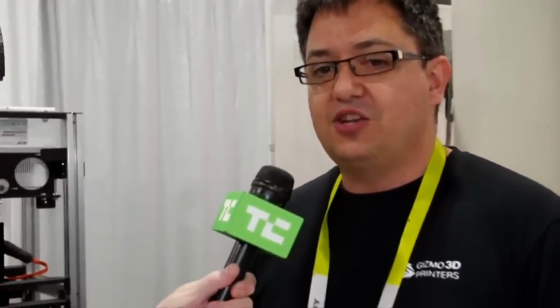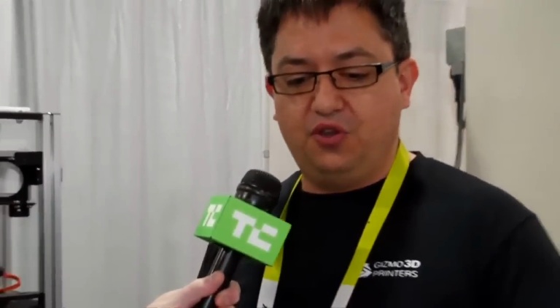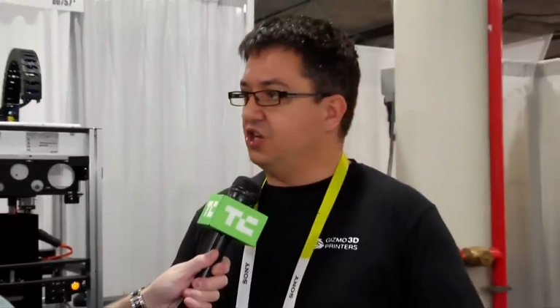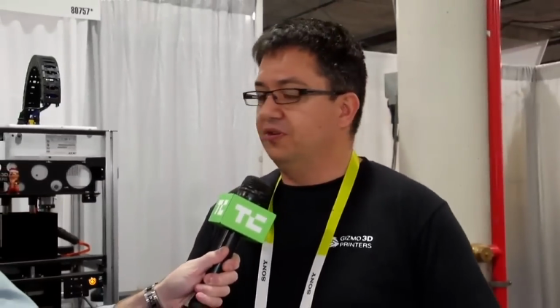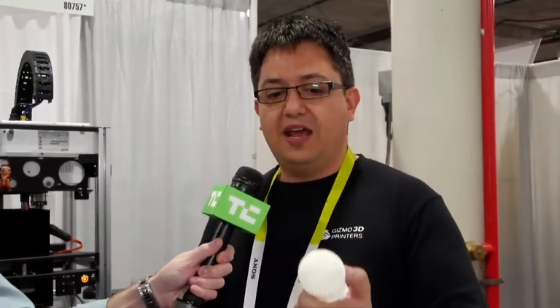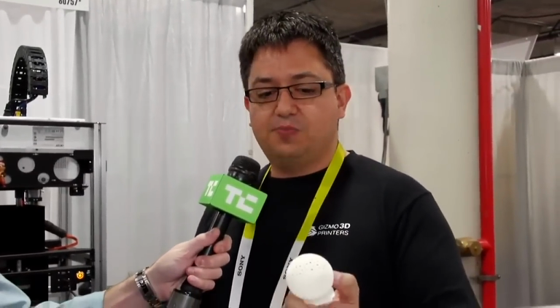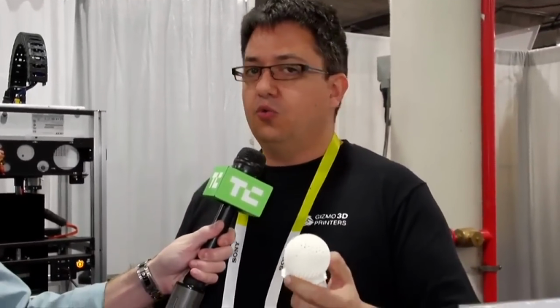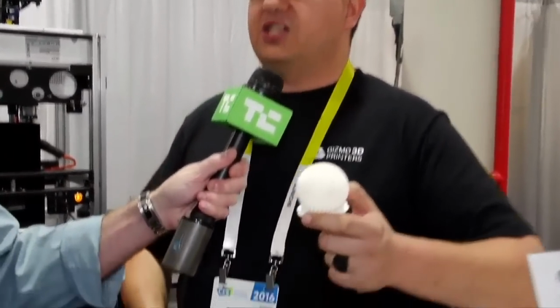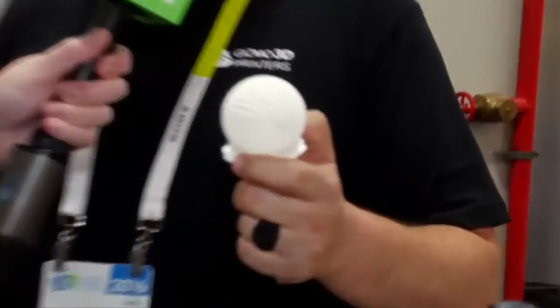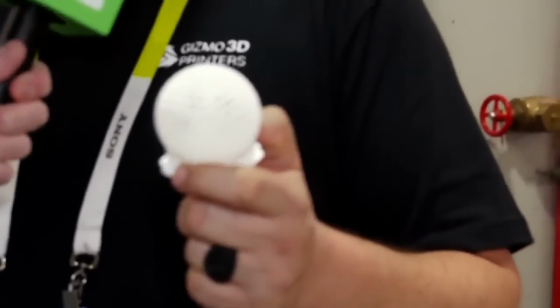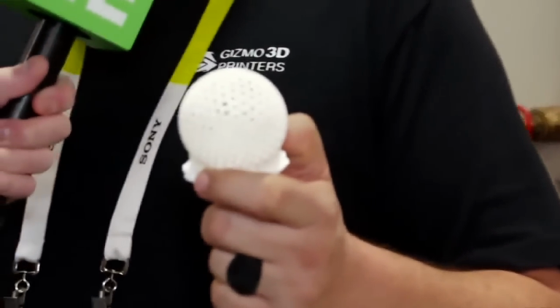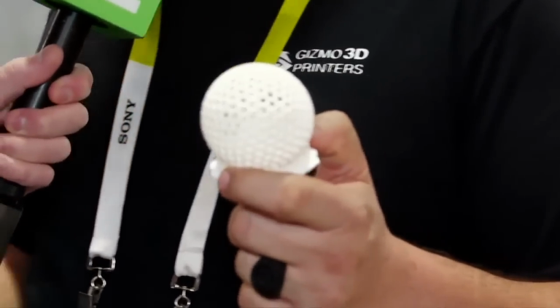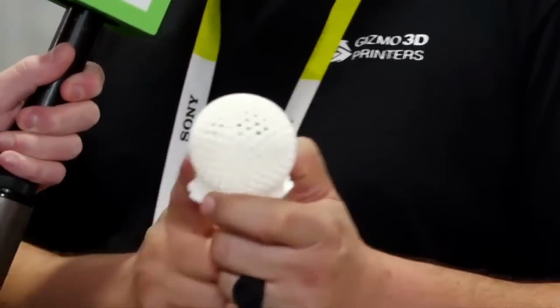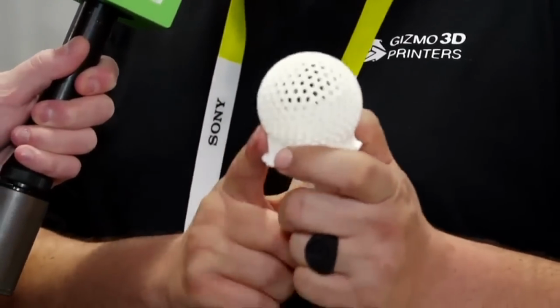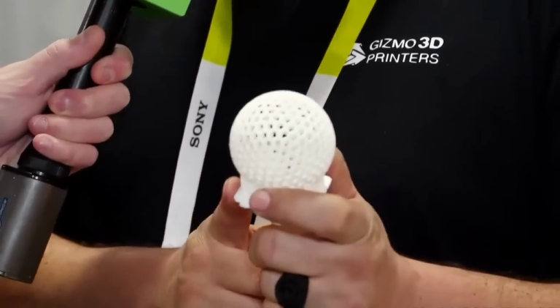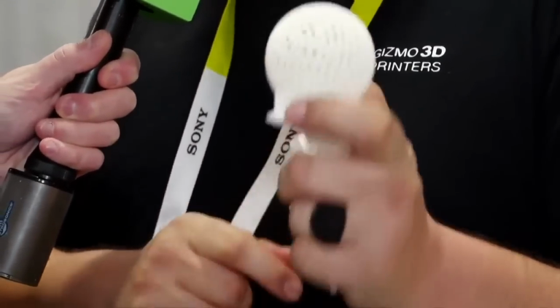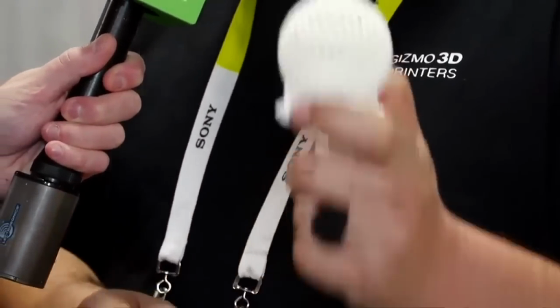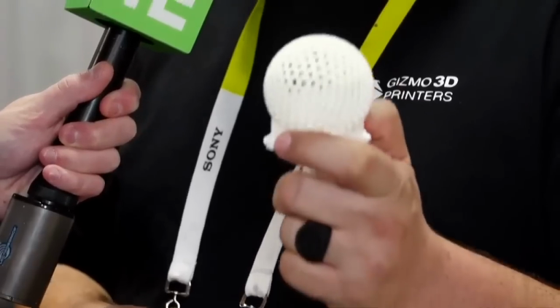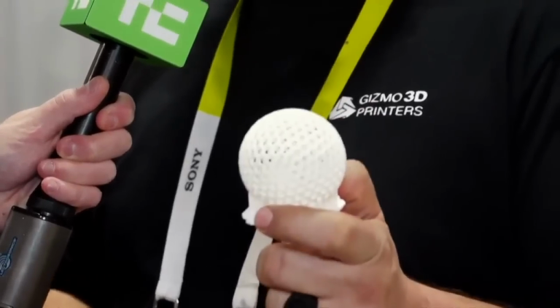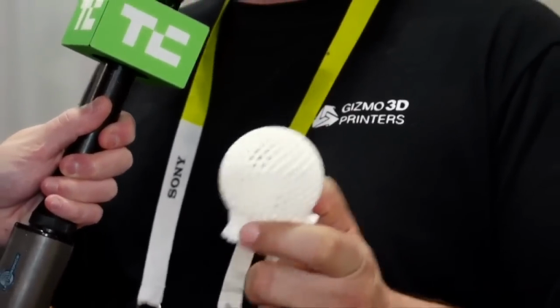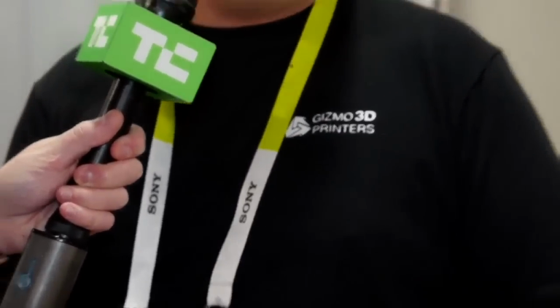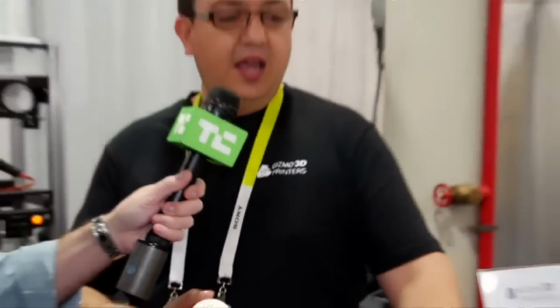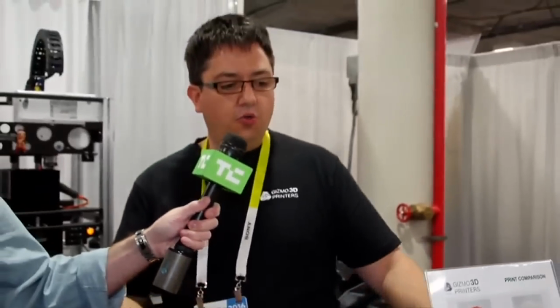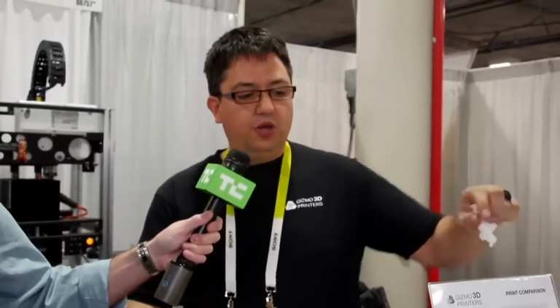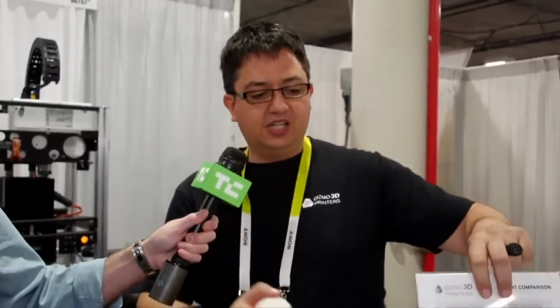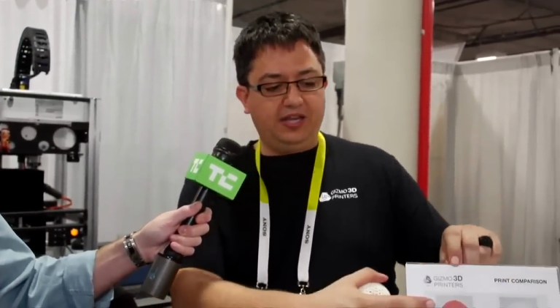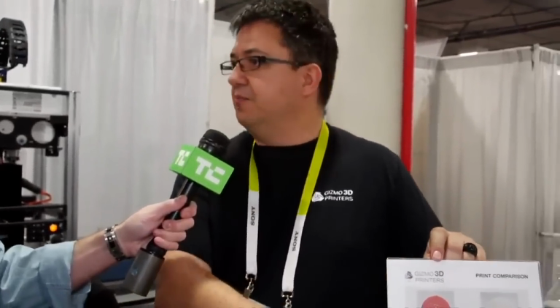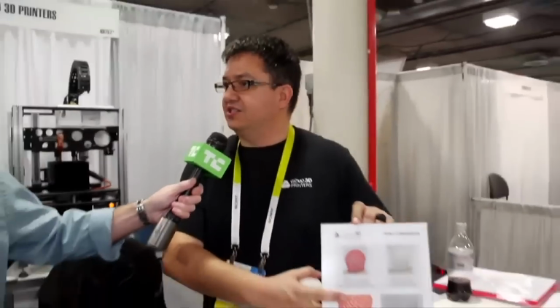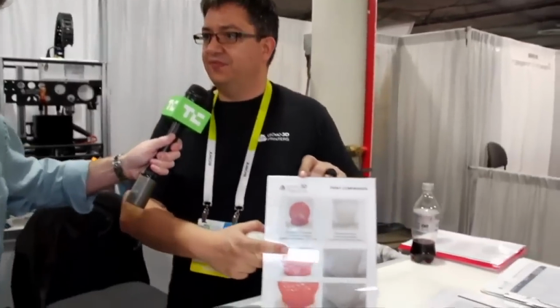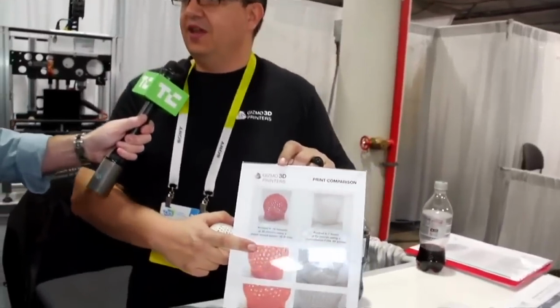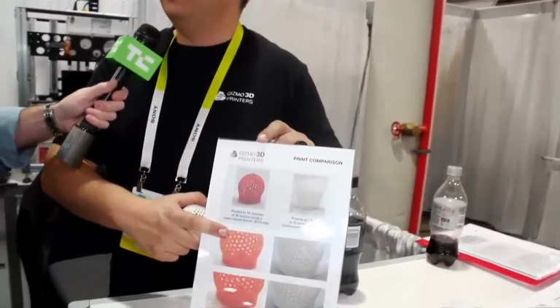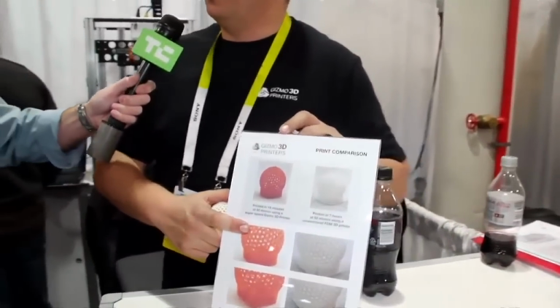So I can give you an example. This ball — we actually had a company print this ball in an FDM machine, it took 7 hours to print this ball. Normally we print this ball in 19 minutes. 19 minutes? Yes, 1-9.